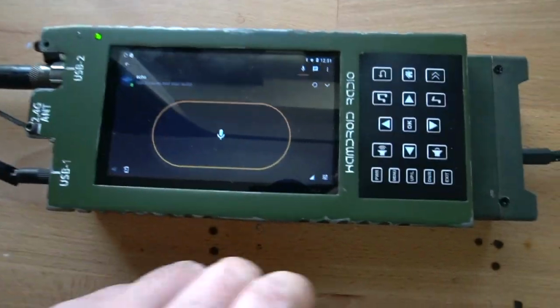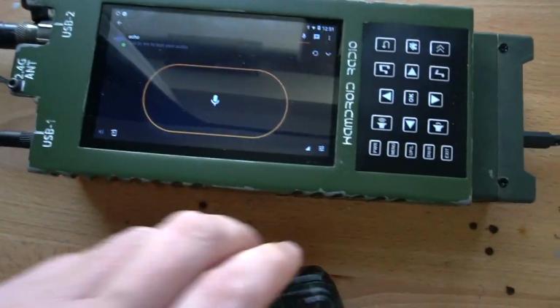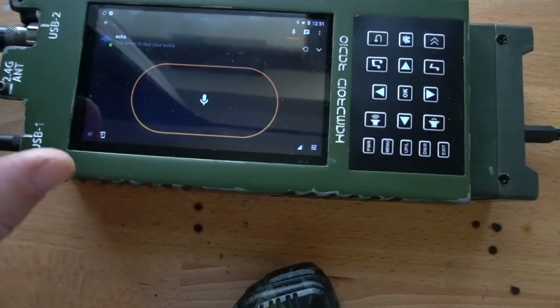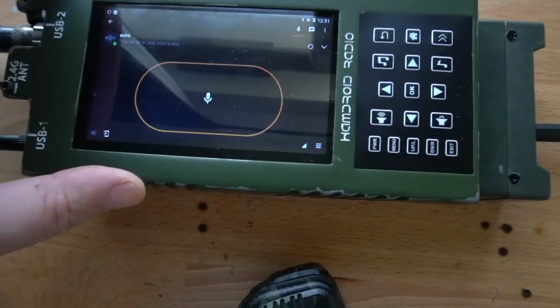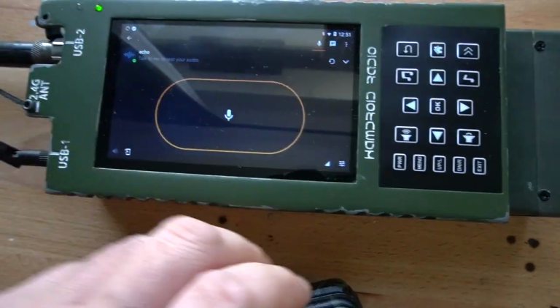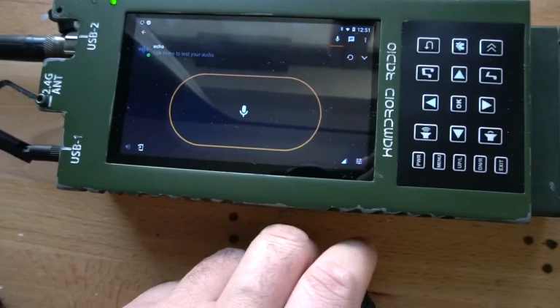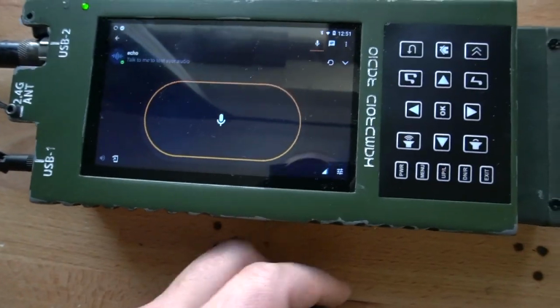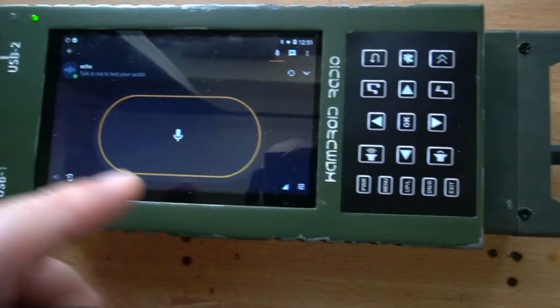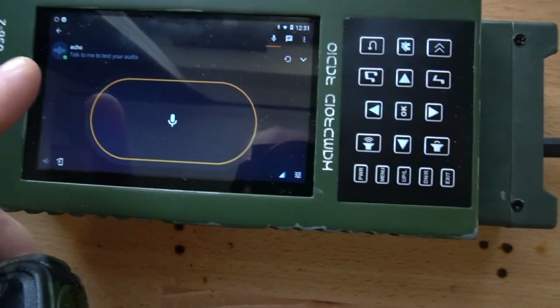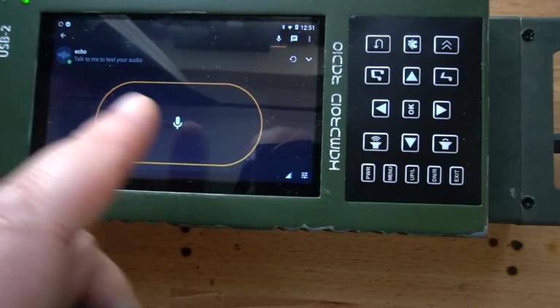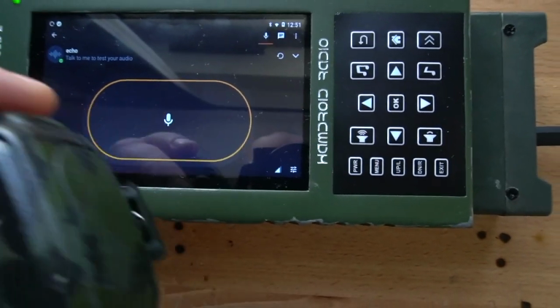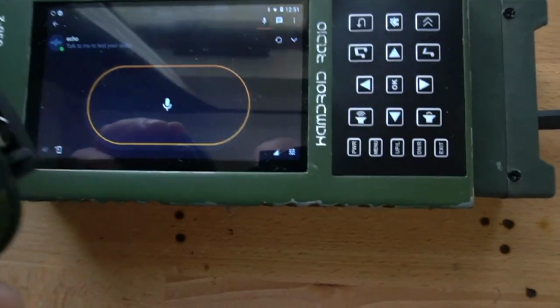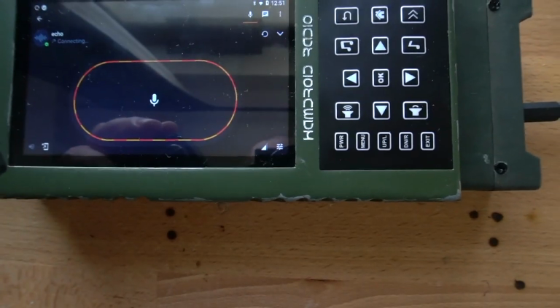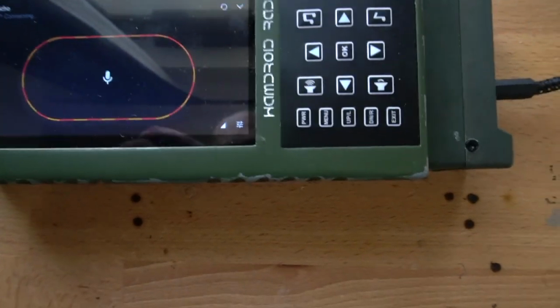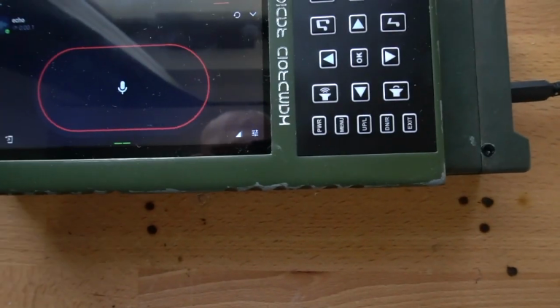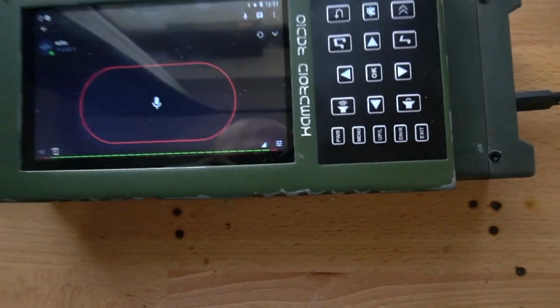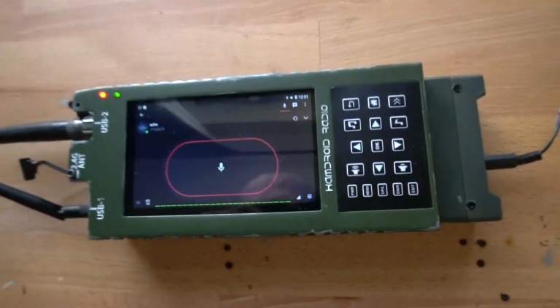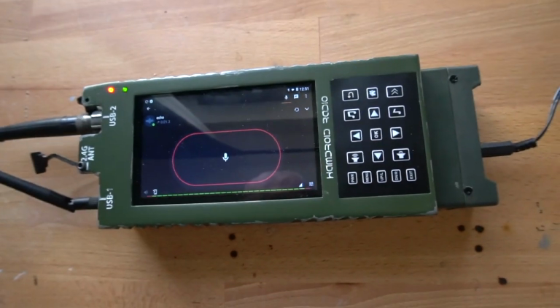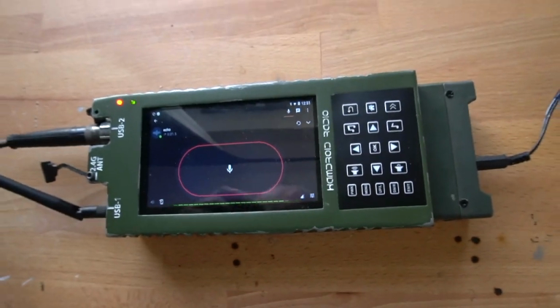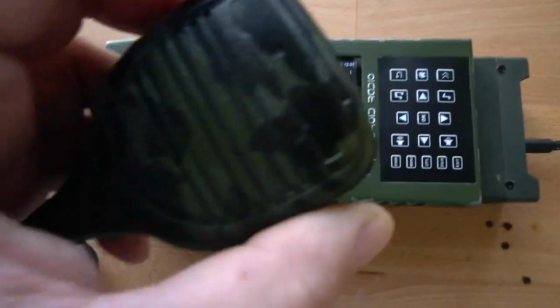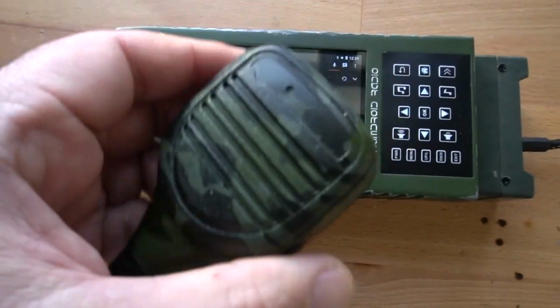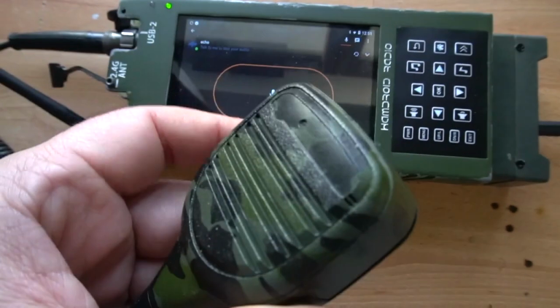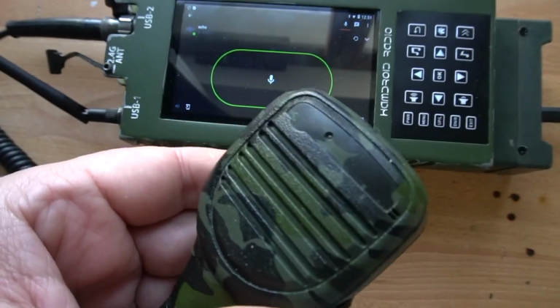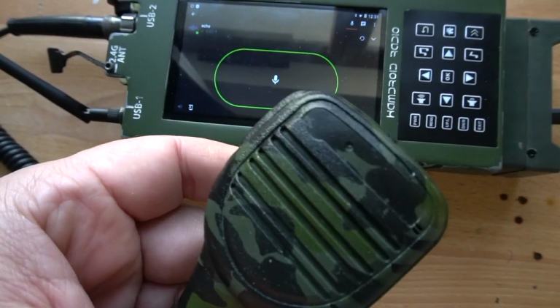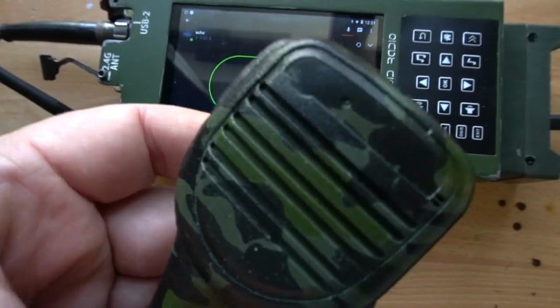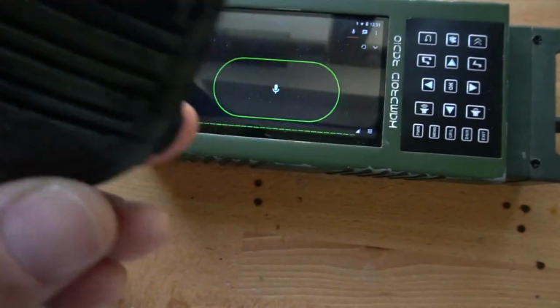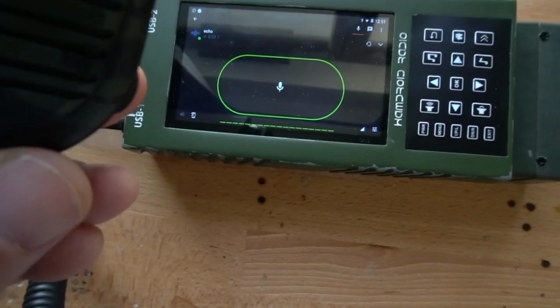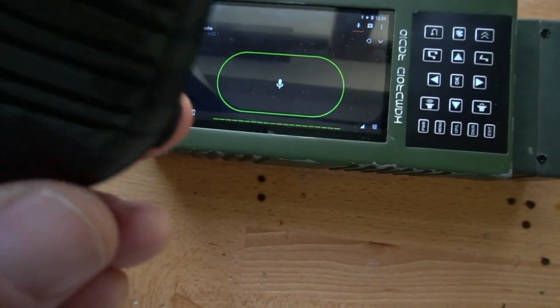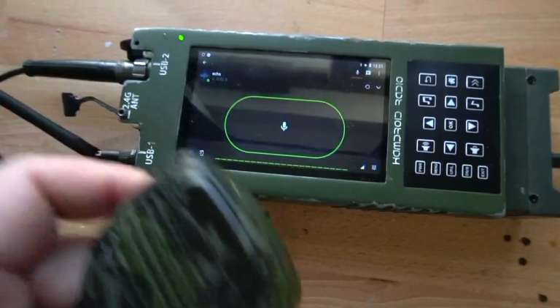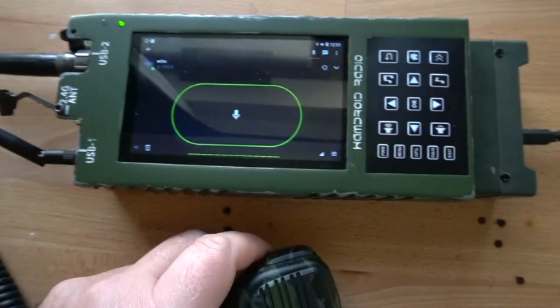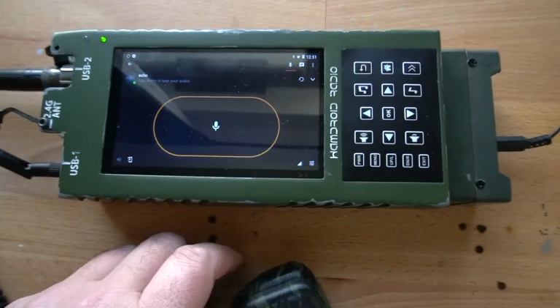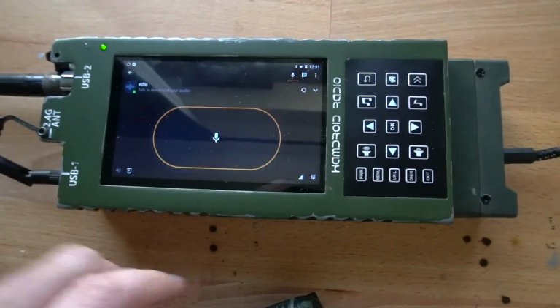And I'll just do a test on Zello. 1, 2, 3, 4, 1, 2. 1, 2, 3, 4, 1, 2. That's the Zello. Let's check the other PTT apps out.